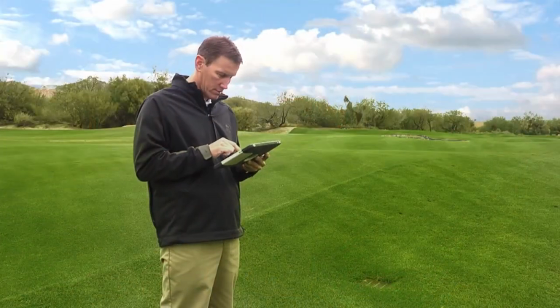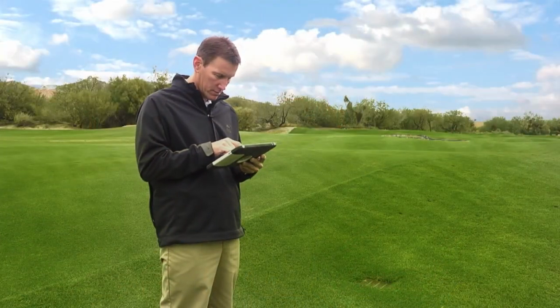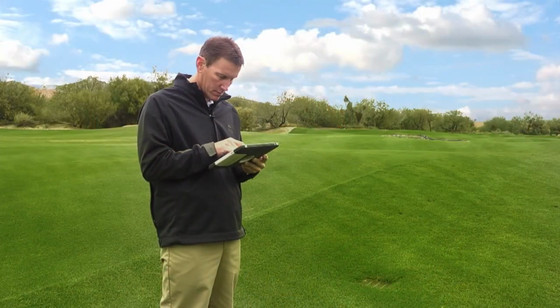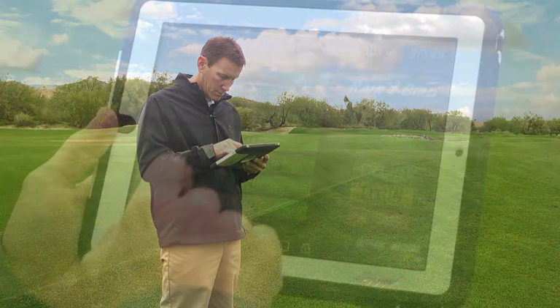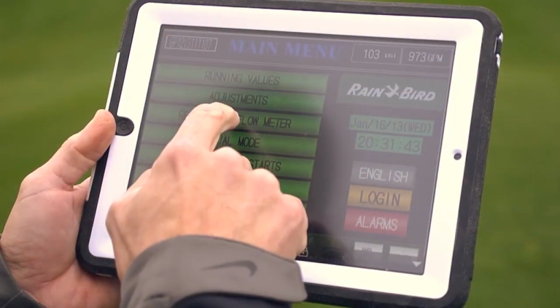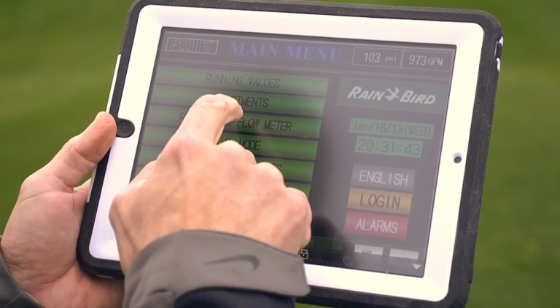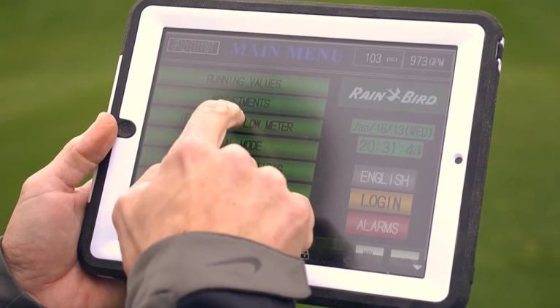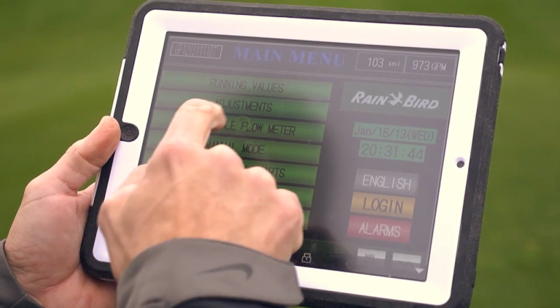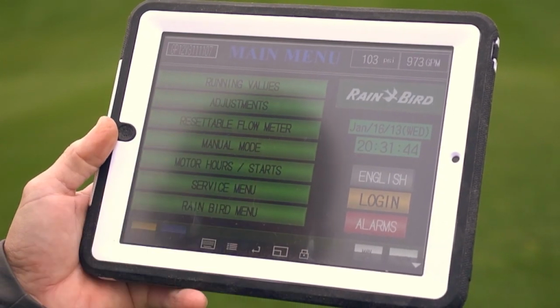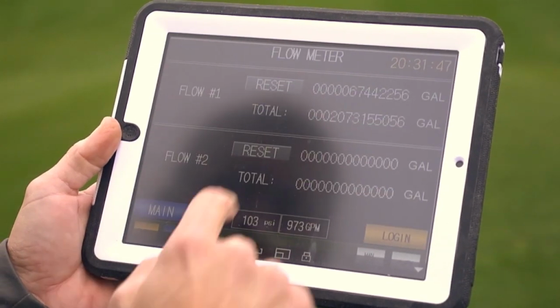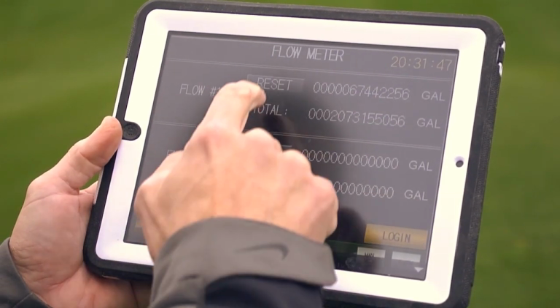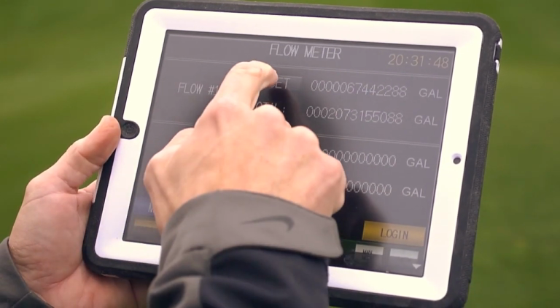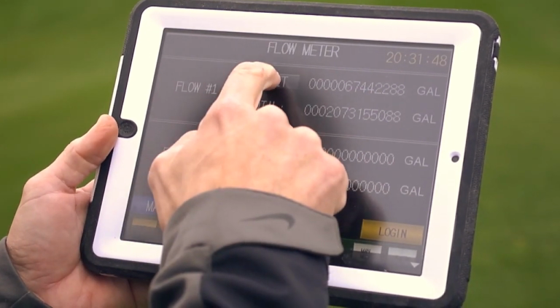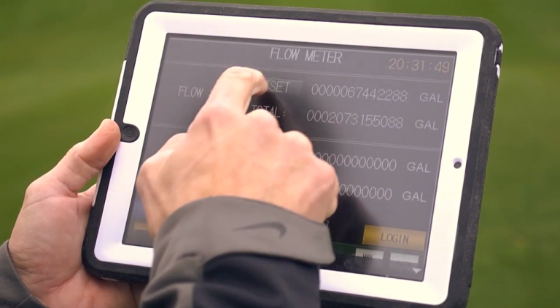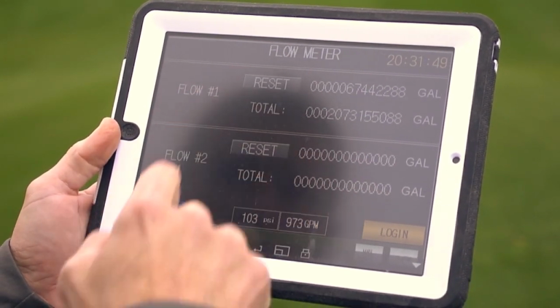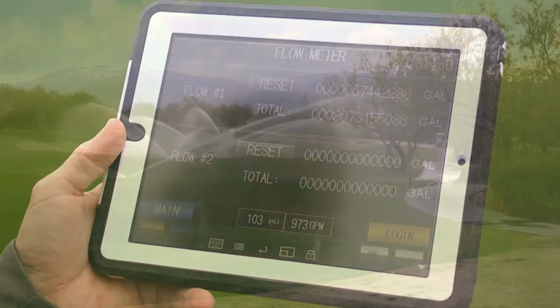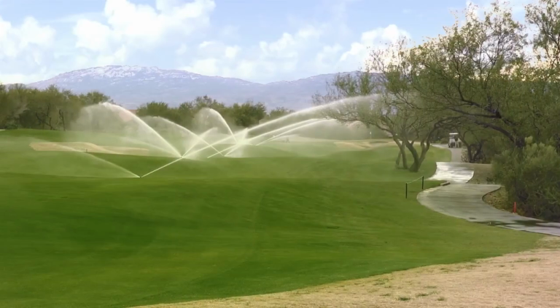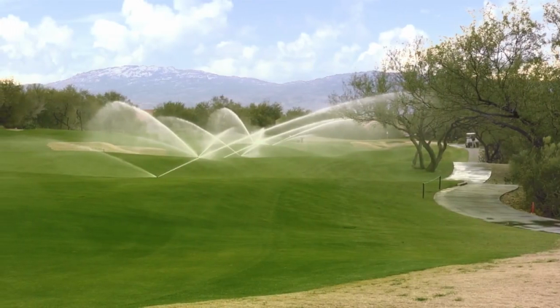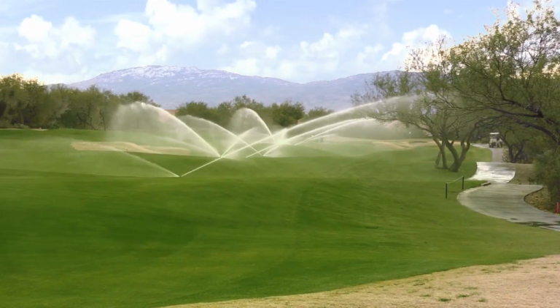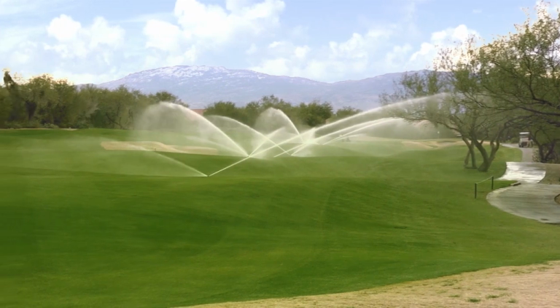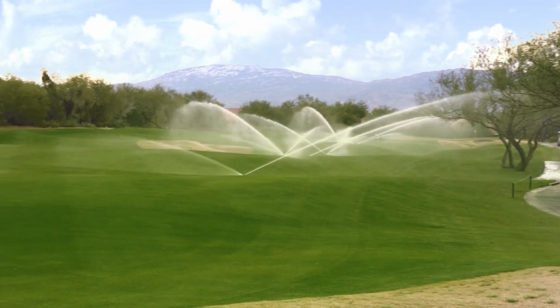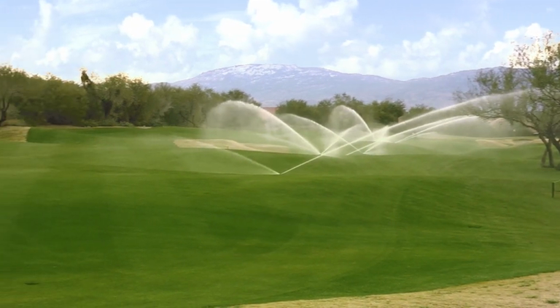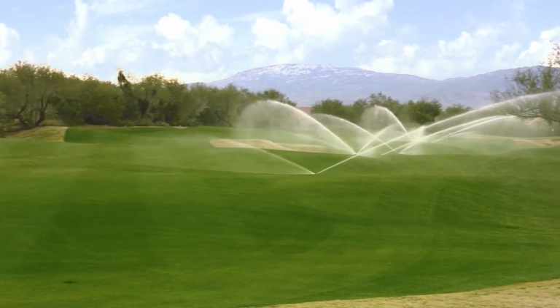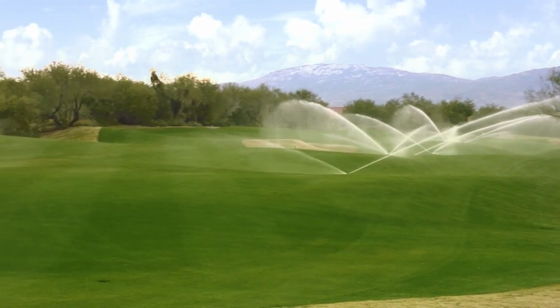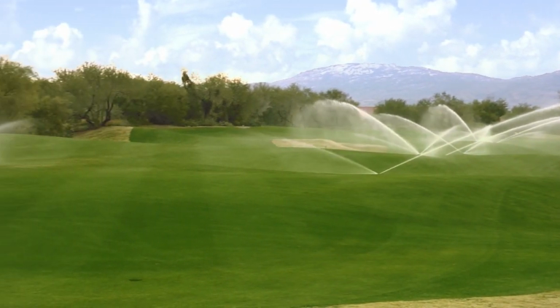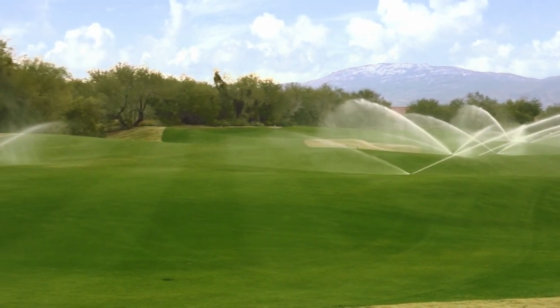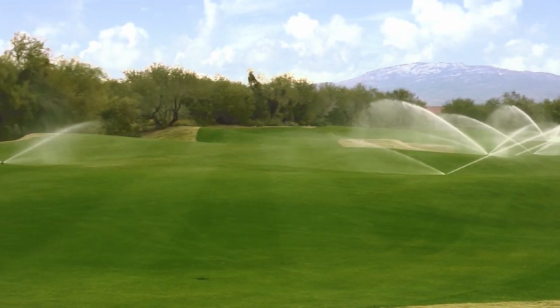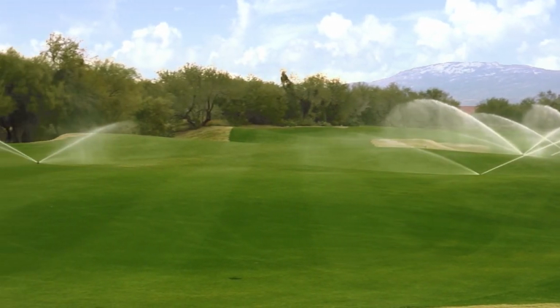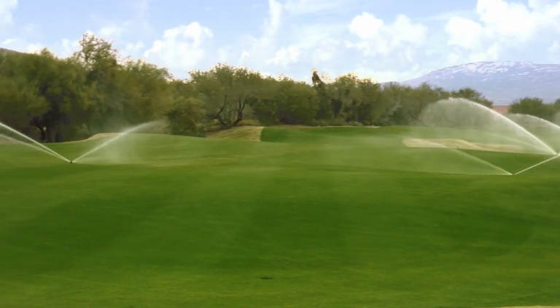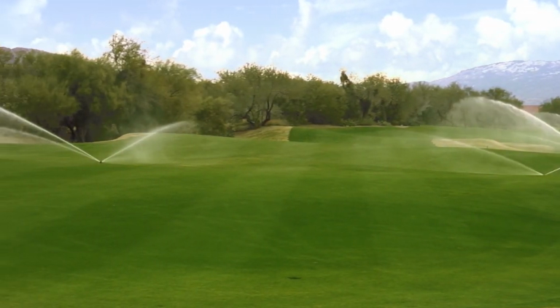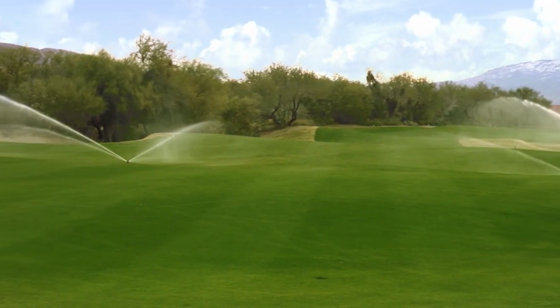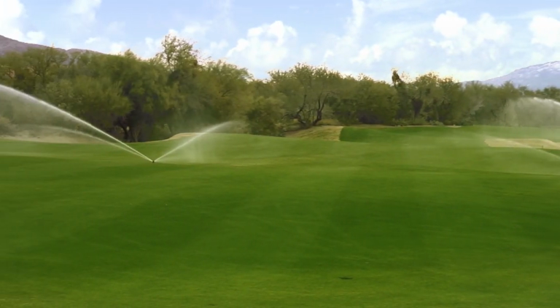Through virtual network computing or Rainbird's latest monitor control alert software, you can control your pump system remotely using your smartphone or tablet from anywhere on the course or in the world.